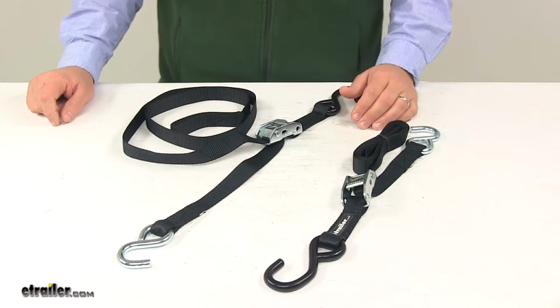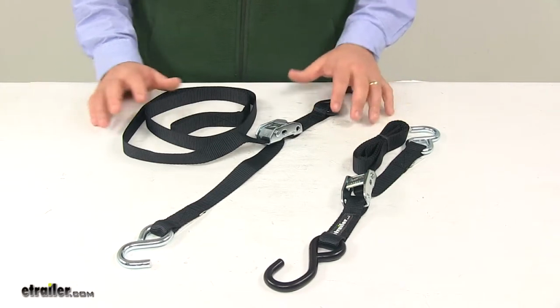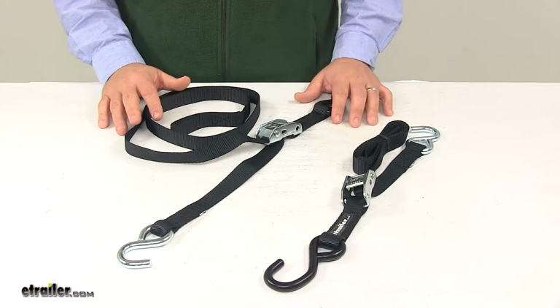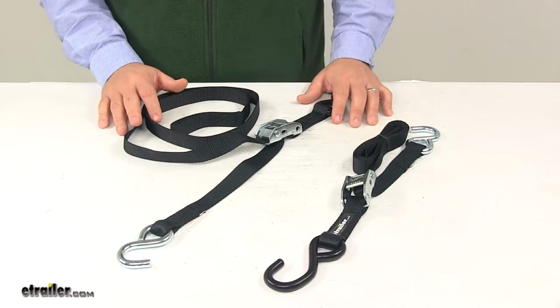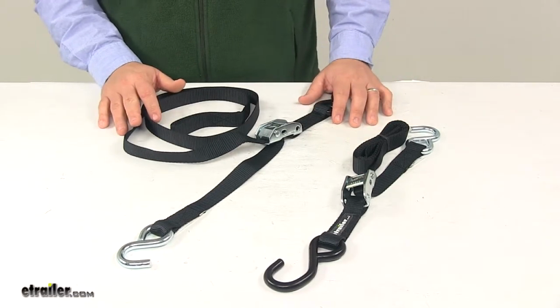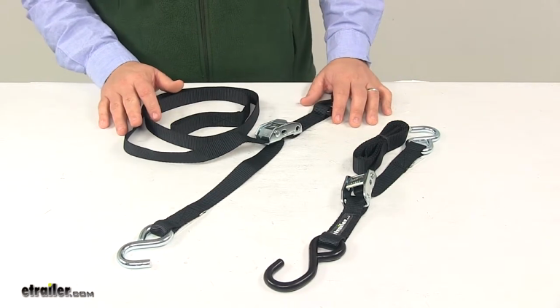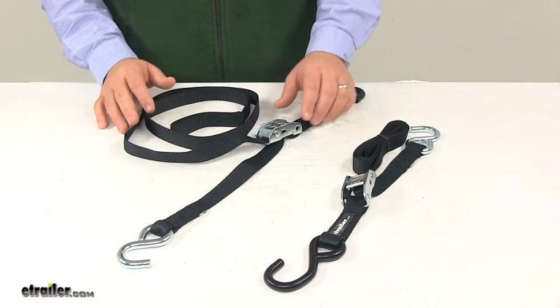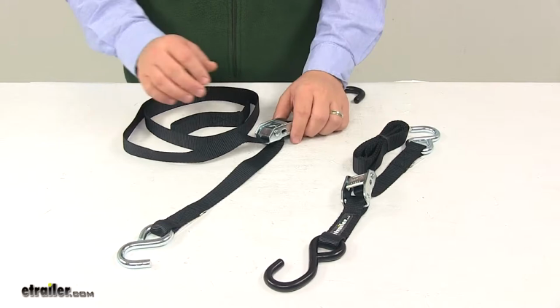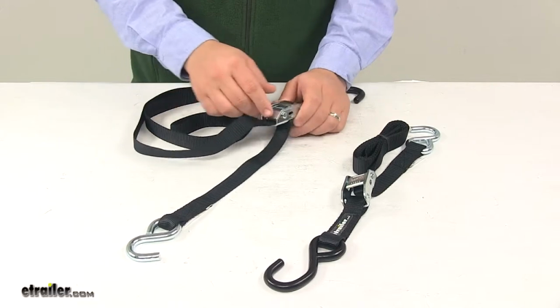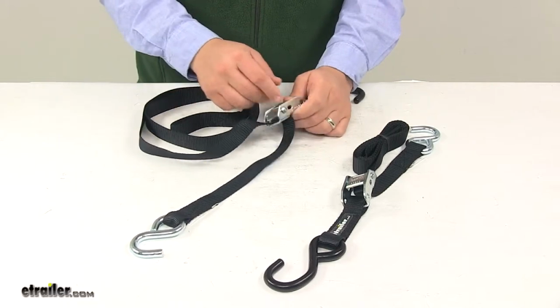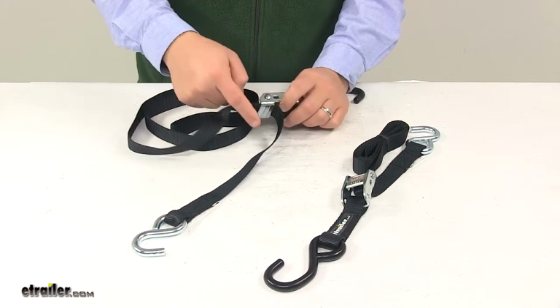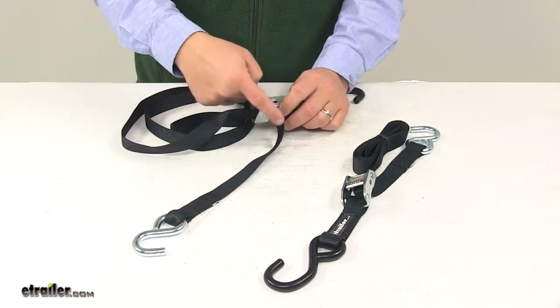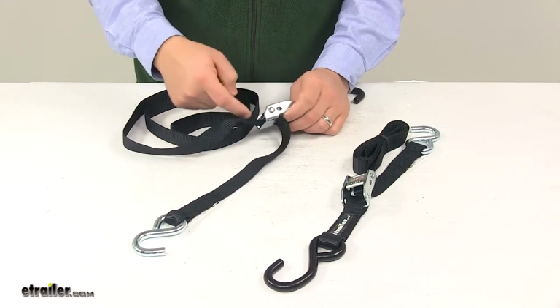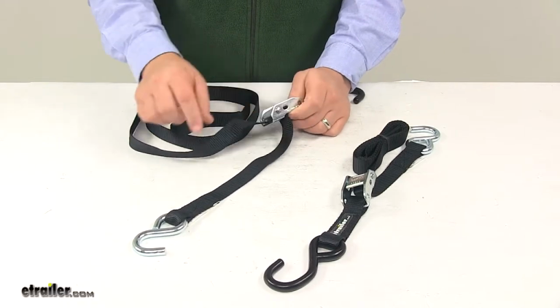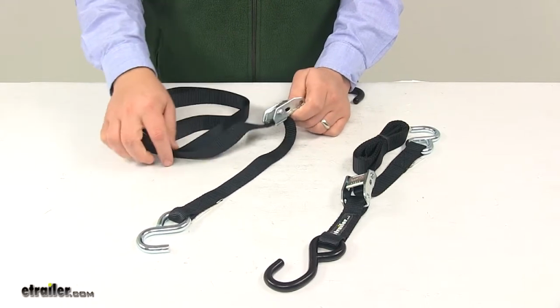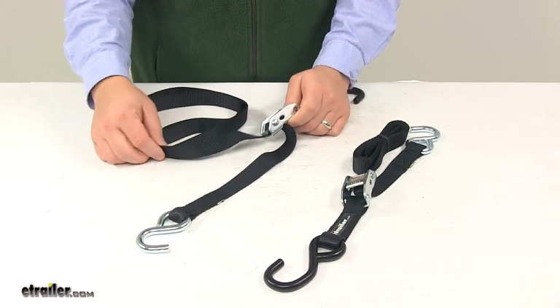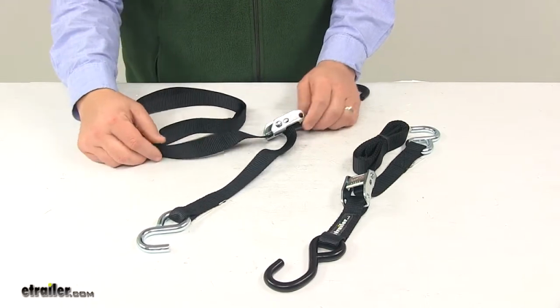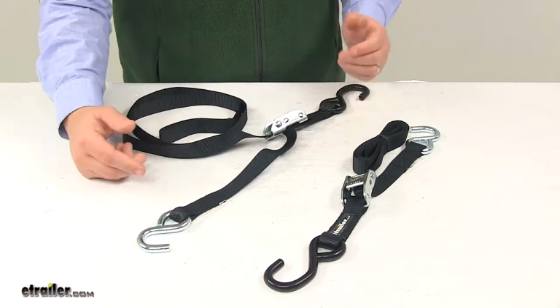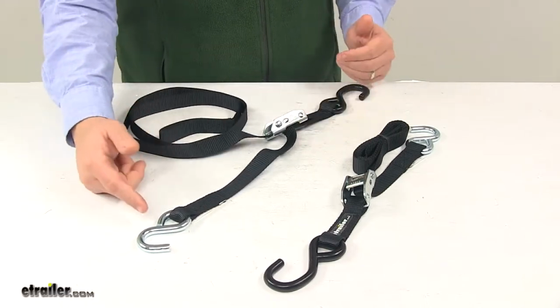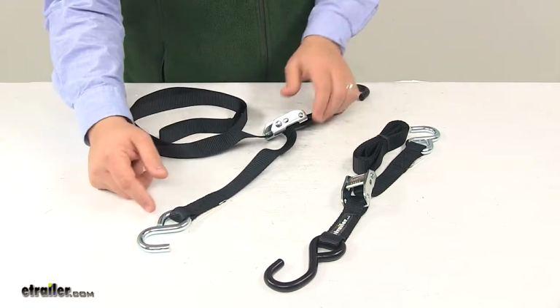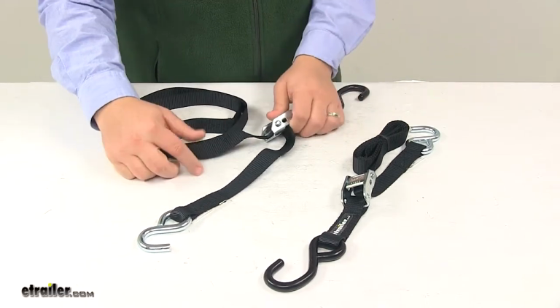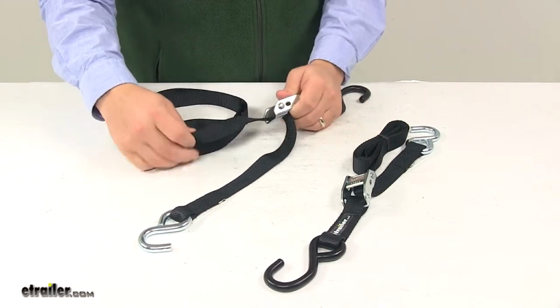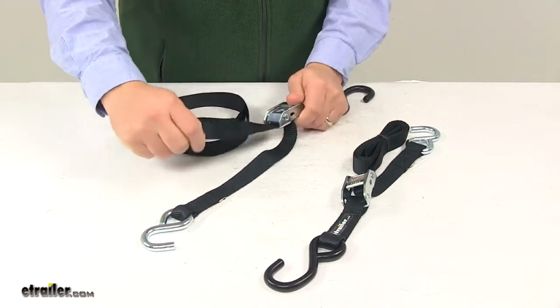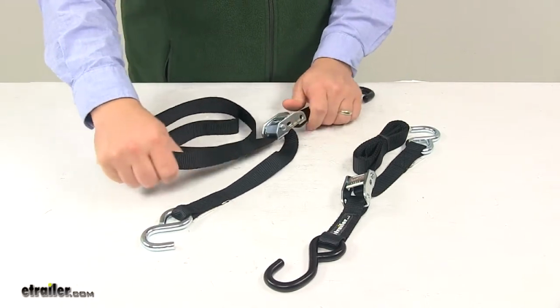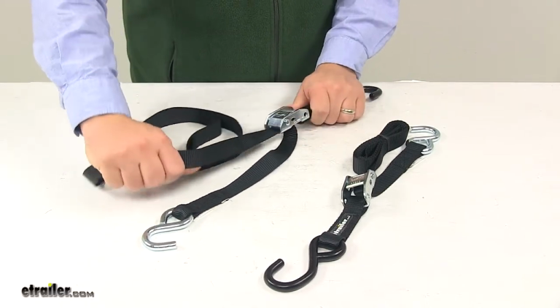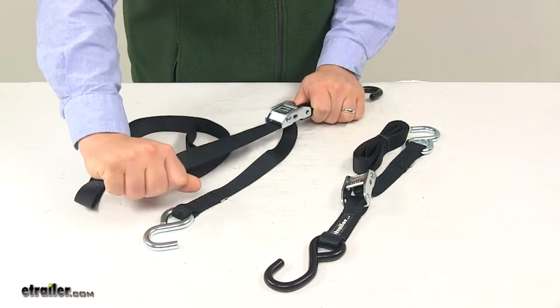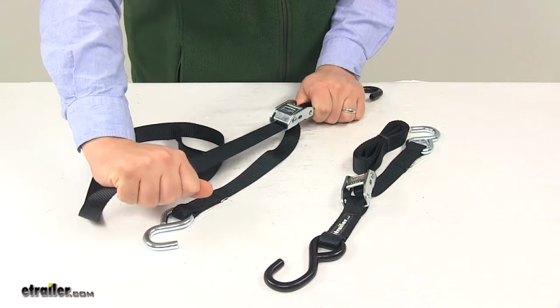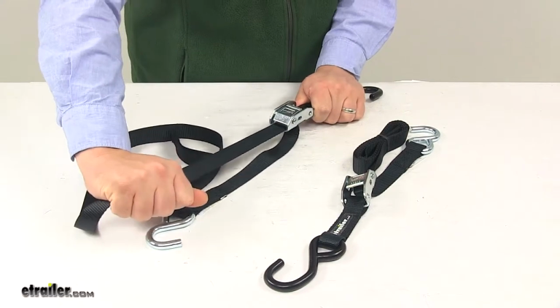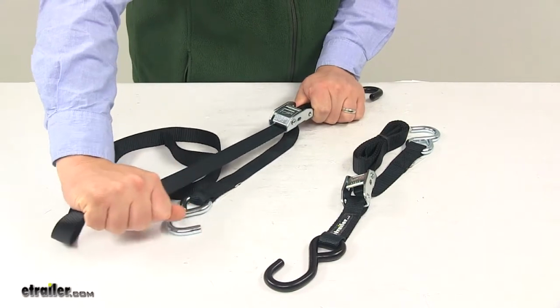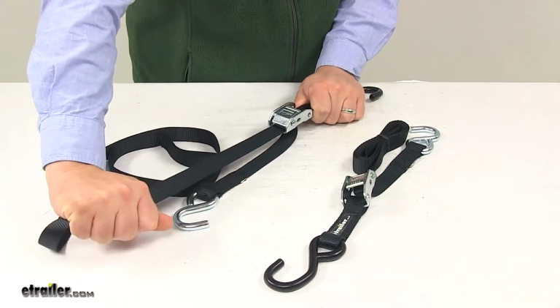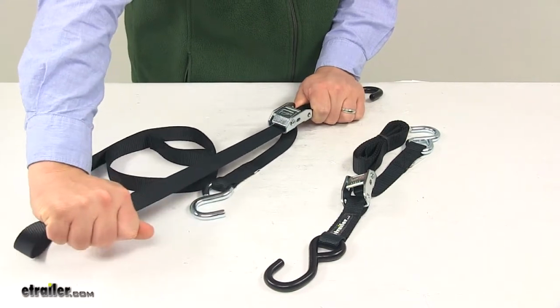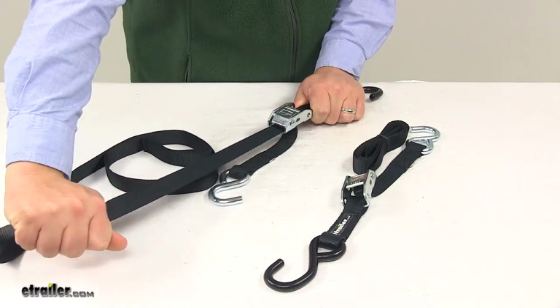The cam buckles are very easy to use. All you have to do is feed the strap through the buckle, connect your hooks, and then to tighten it, you just pull on the strap to take out any slack.